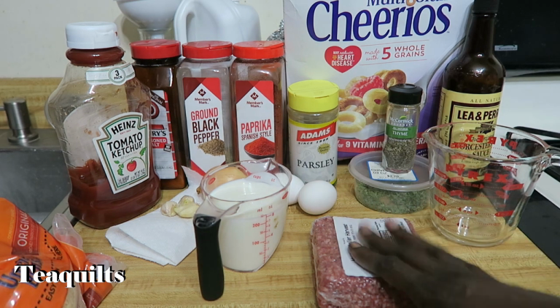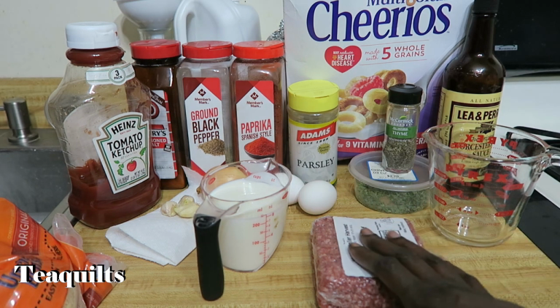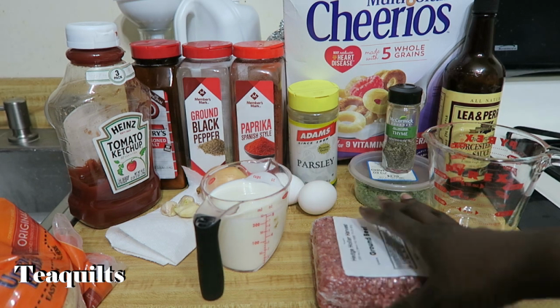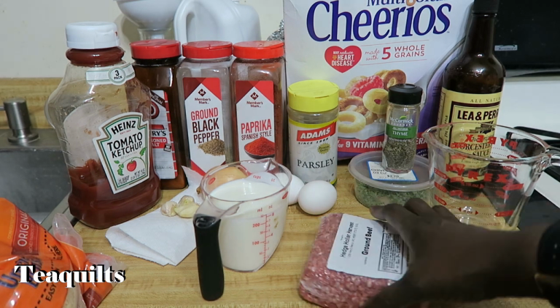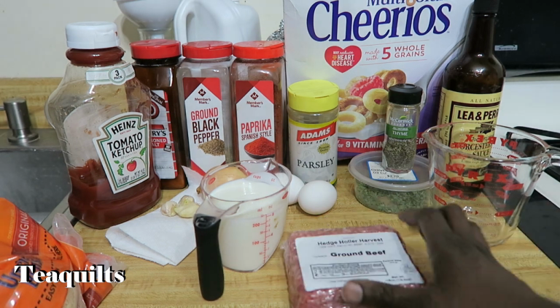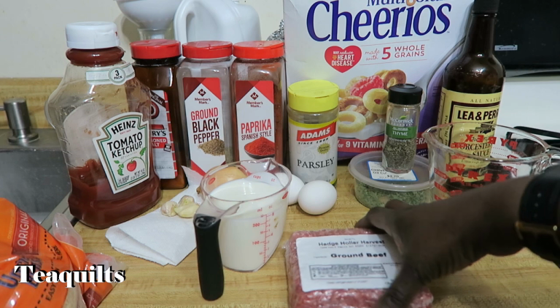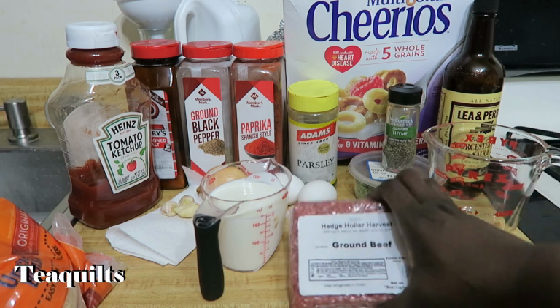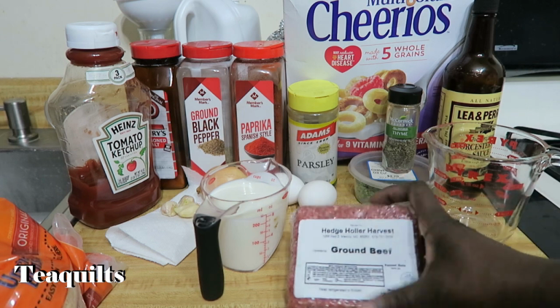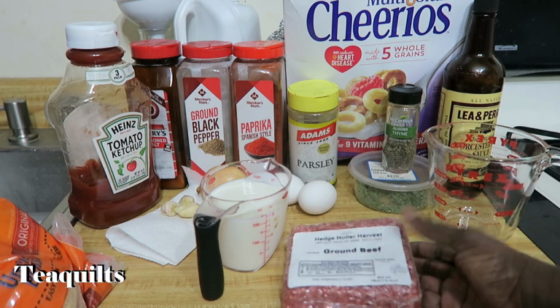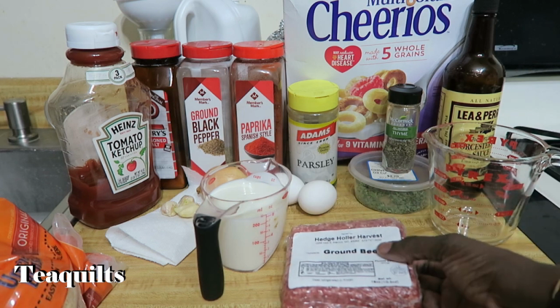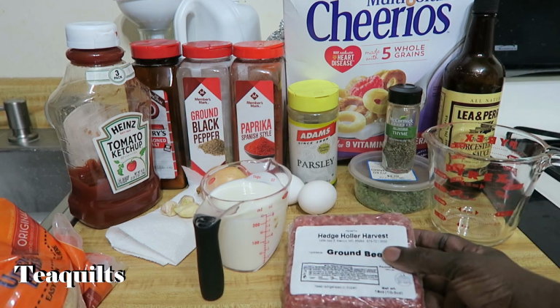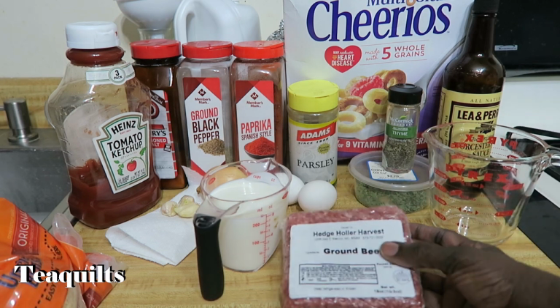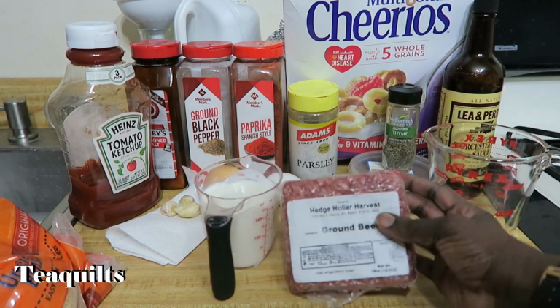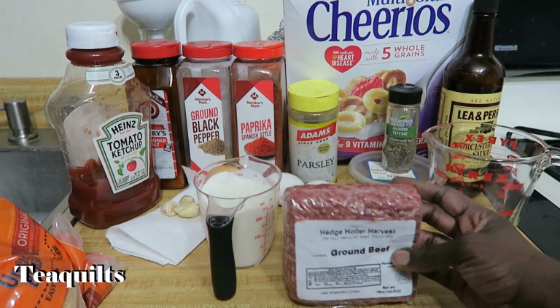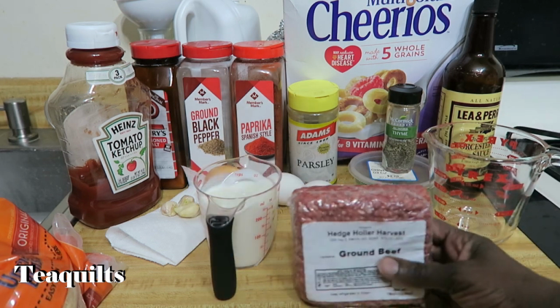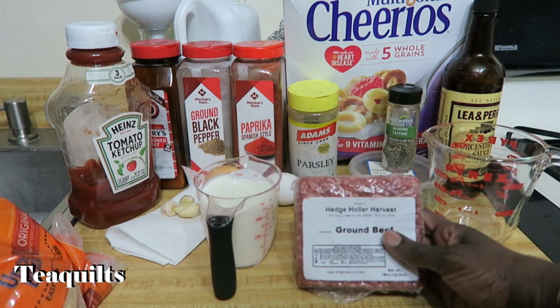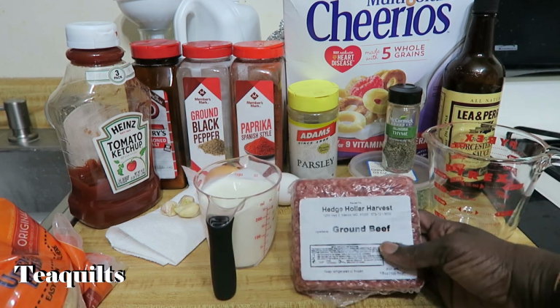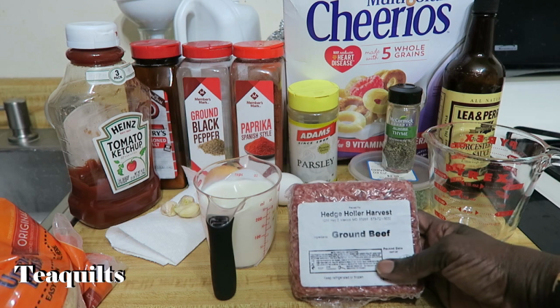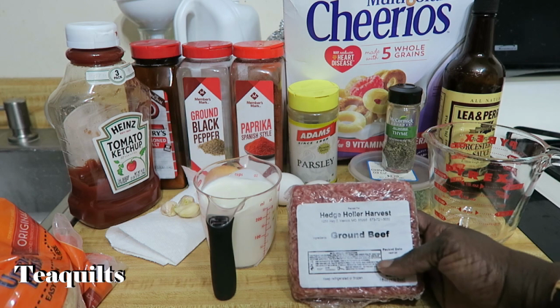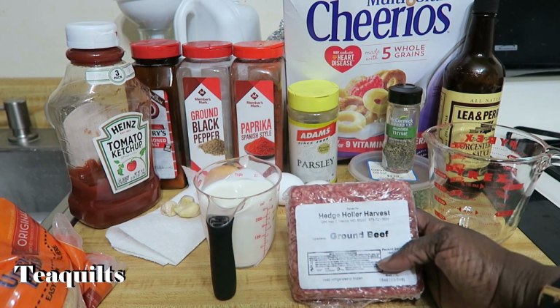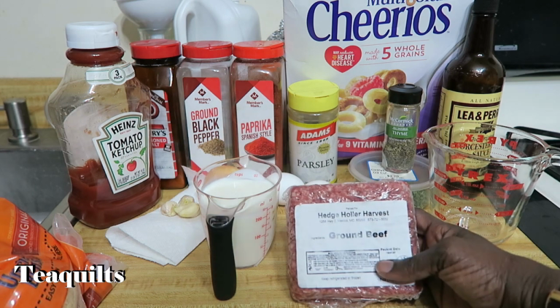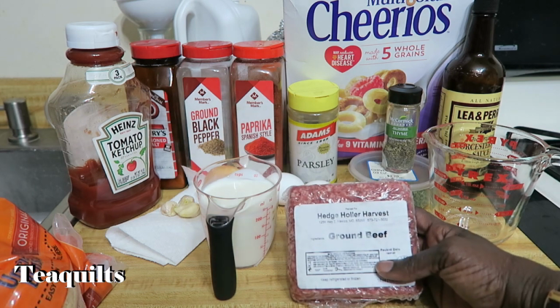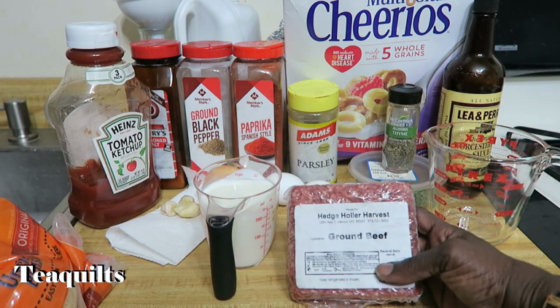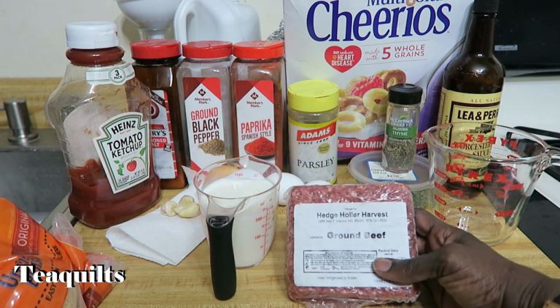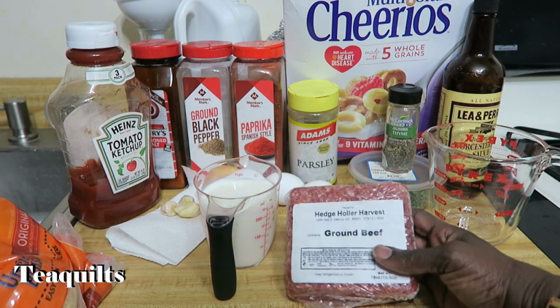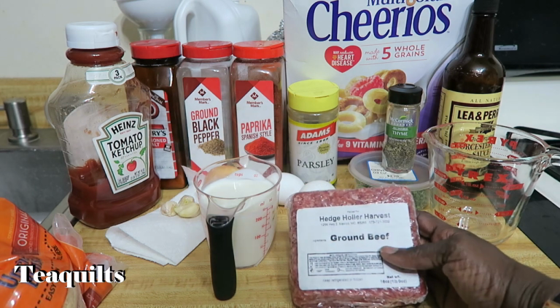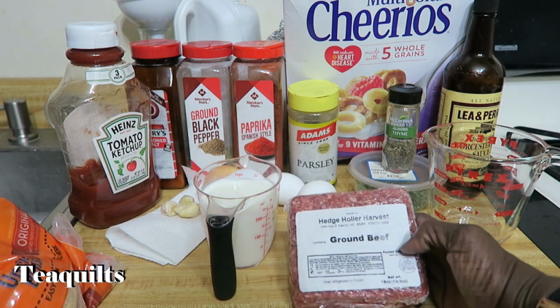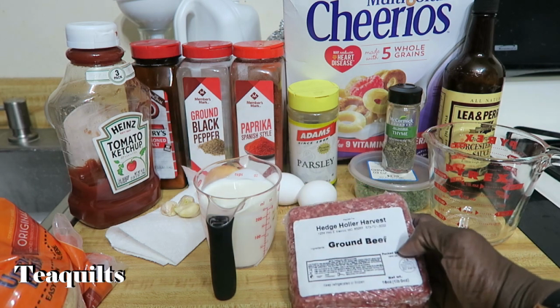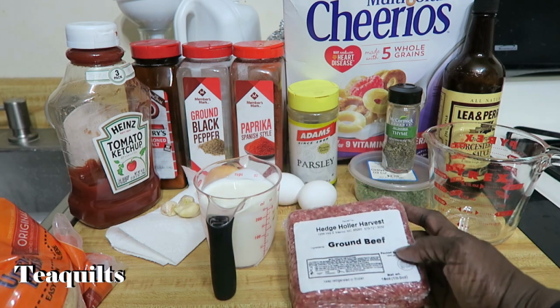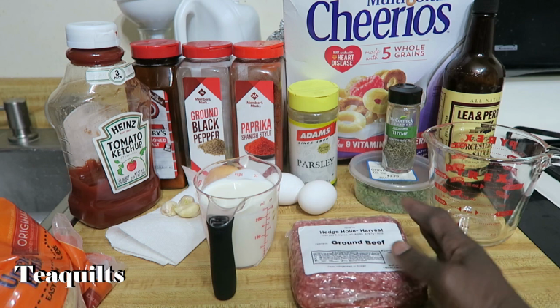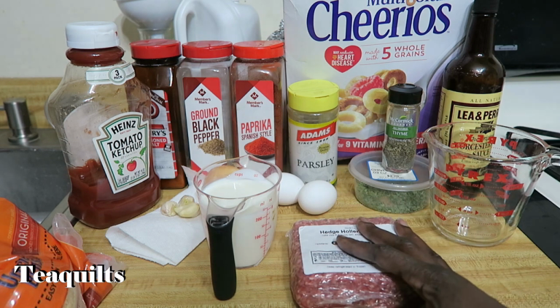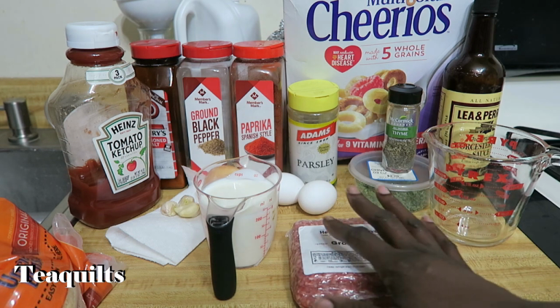I'm actually going to use just ground beef, but you can also use ground pork if you like. You can add a mixture of the two, or you can add ground sausage if you like. But today I'm just using ground beef.